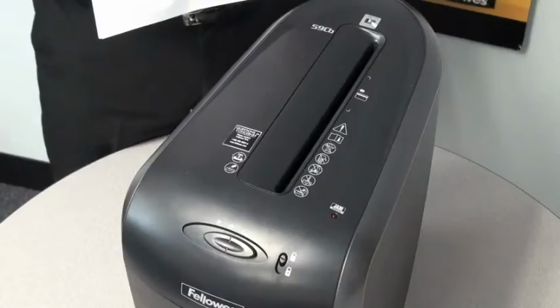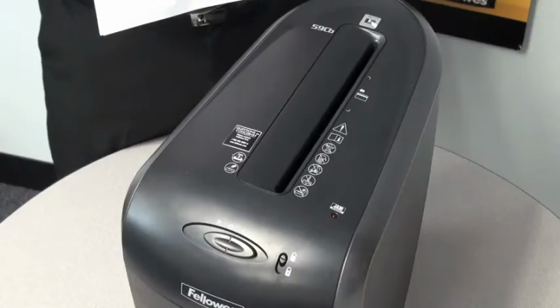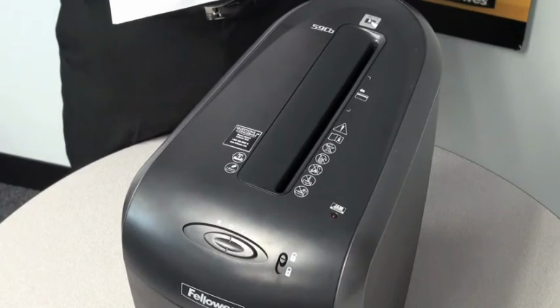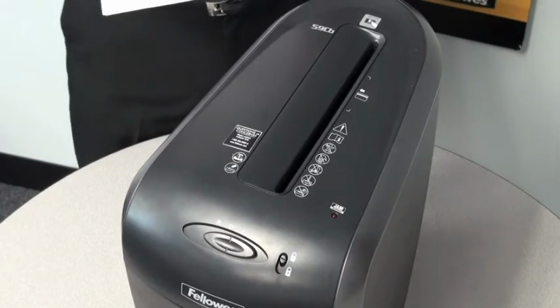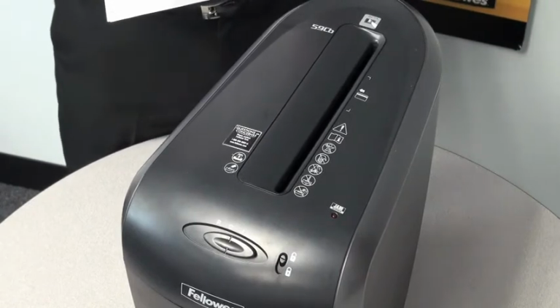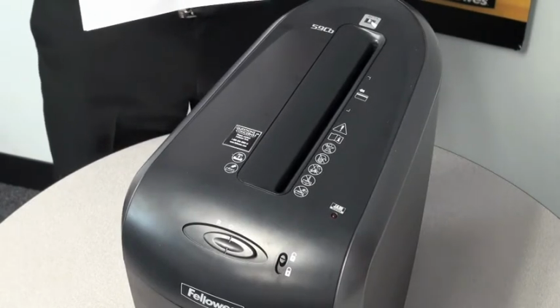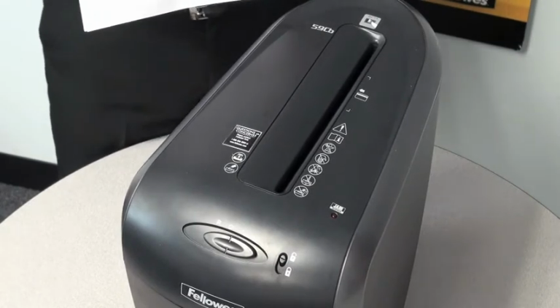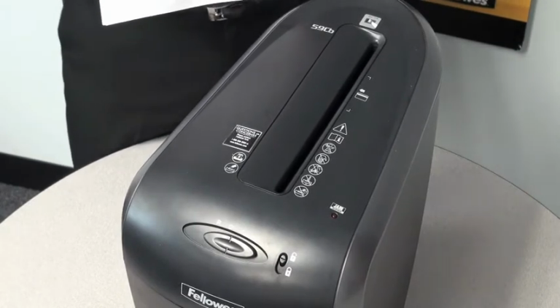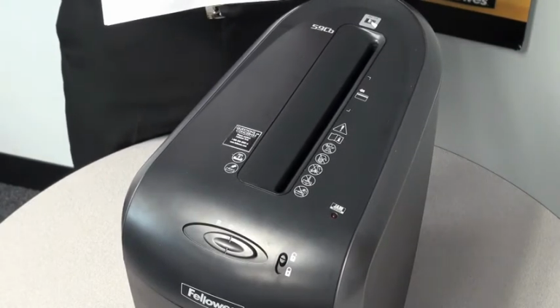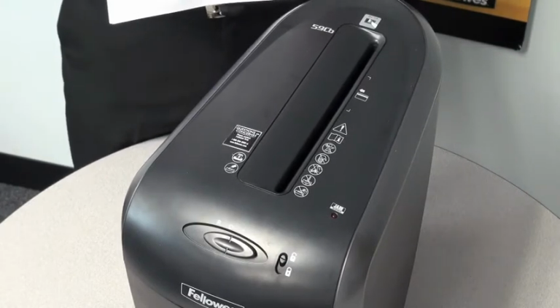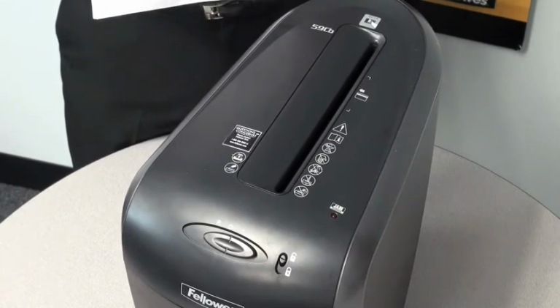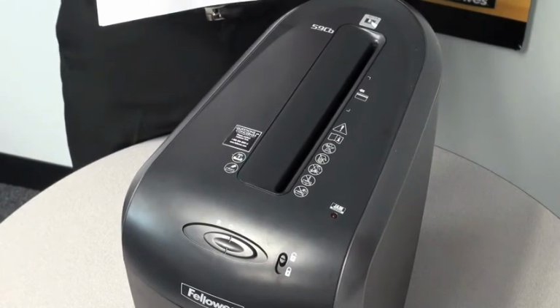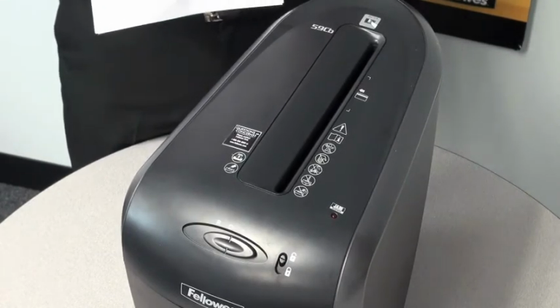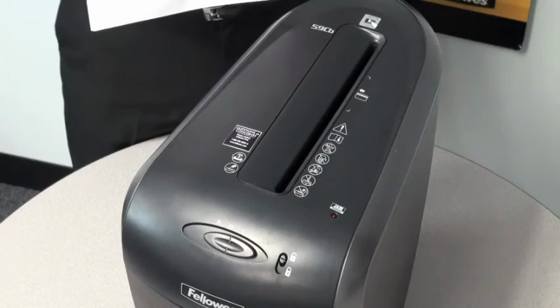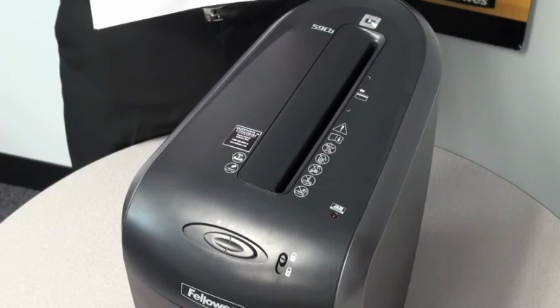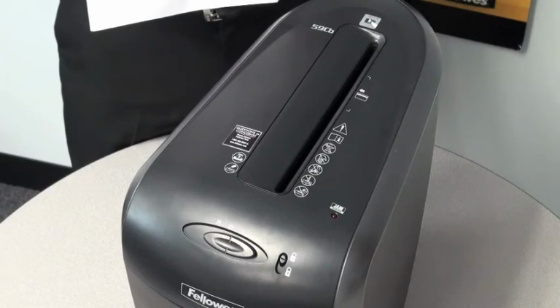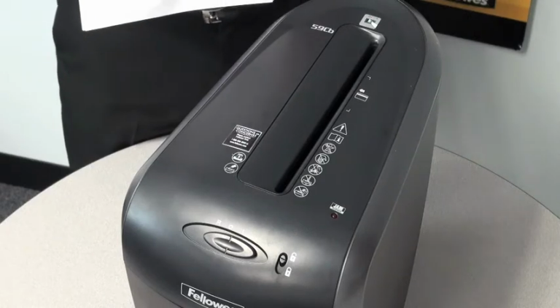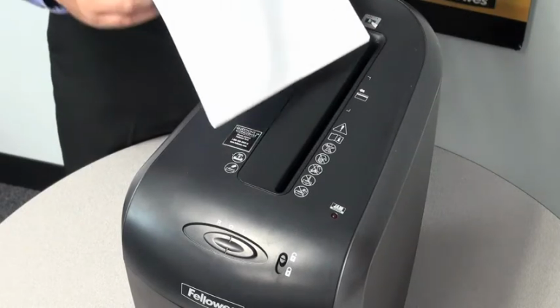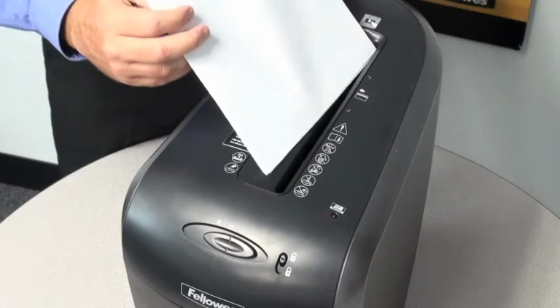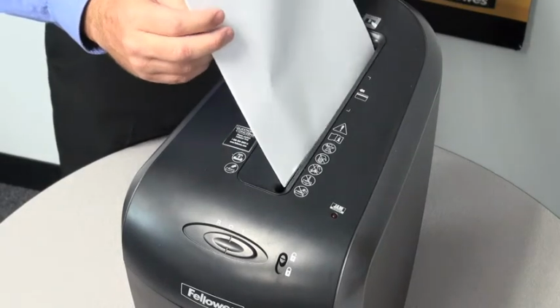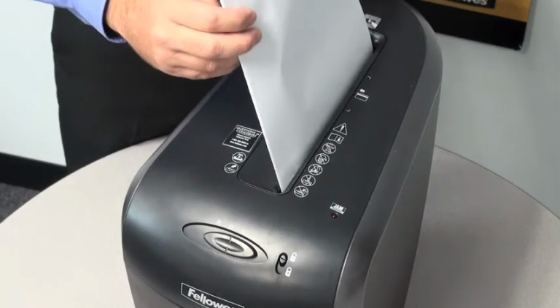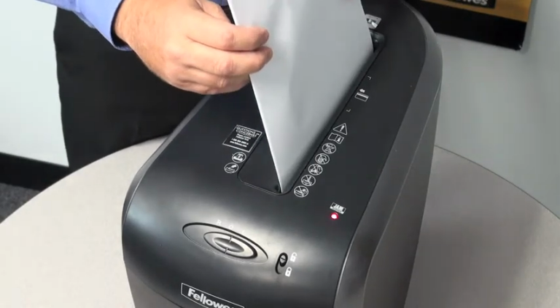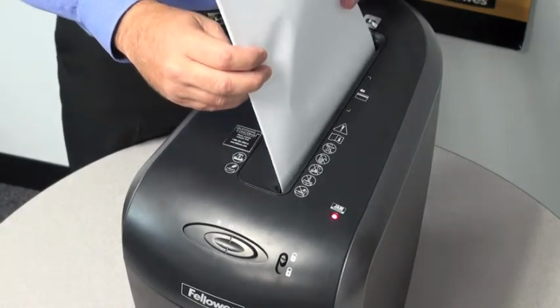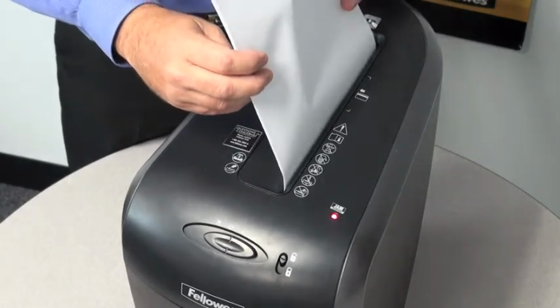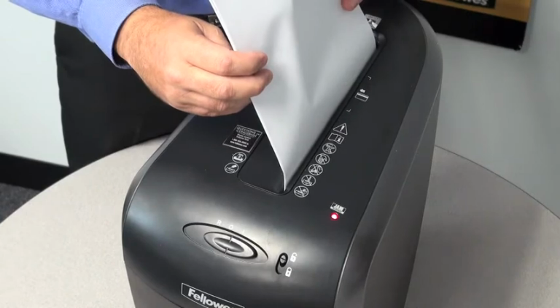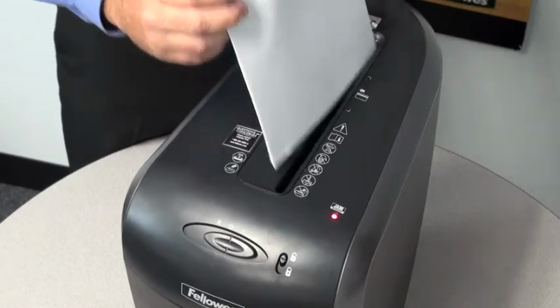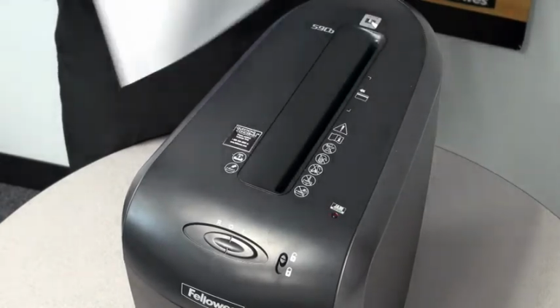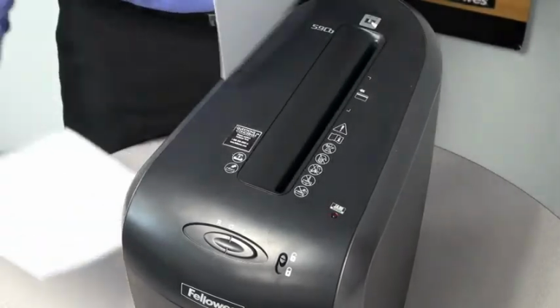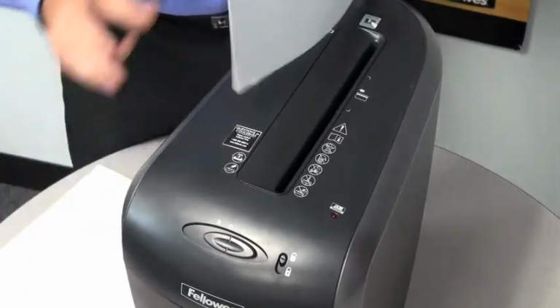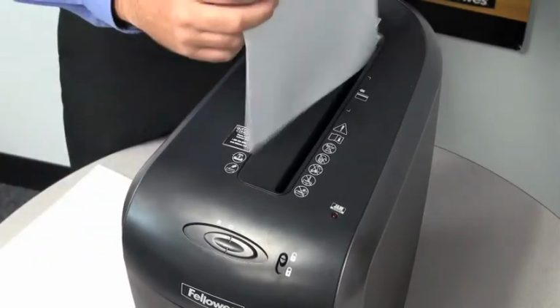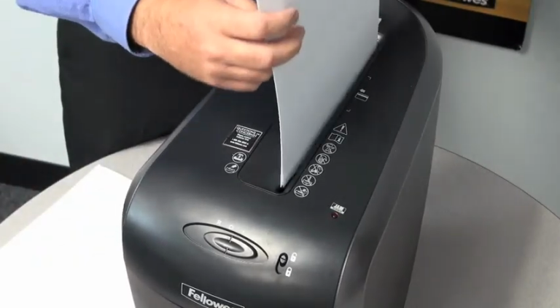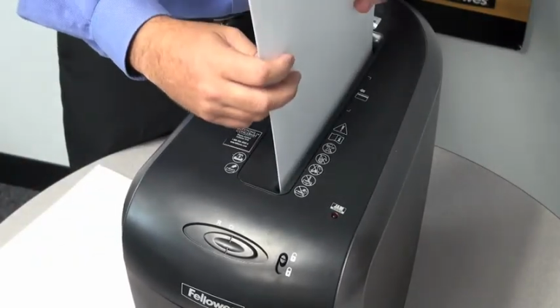A unique feature to the 59CB is its jam blocker technology. Jam blocker blocks jams before they start by preventing the shredder from taking in more paper than it can handle. Simply remove excess paper and resume shredding.